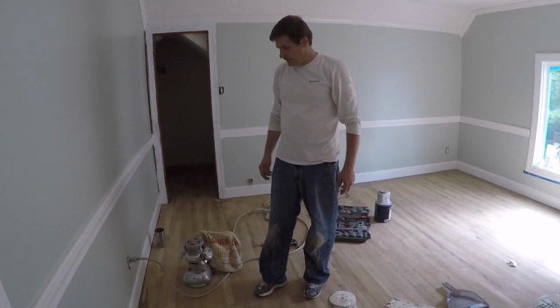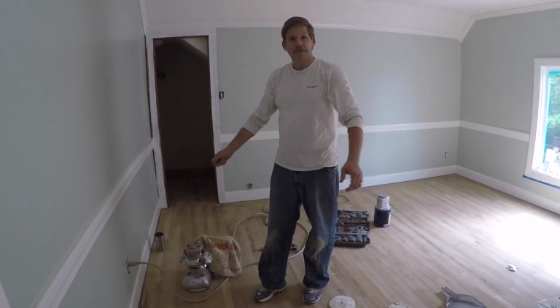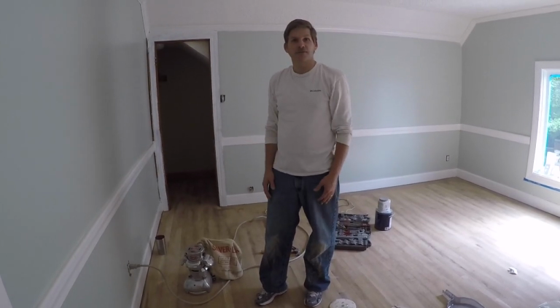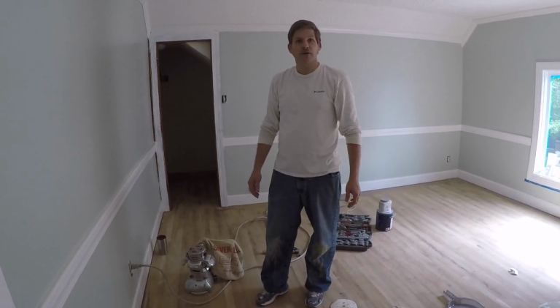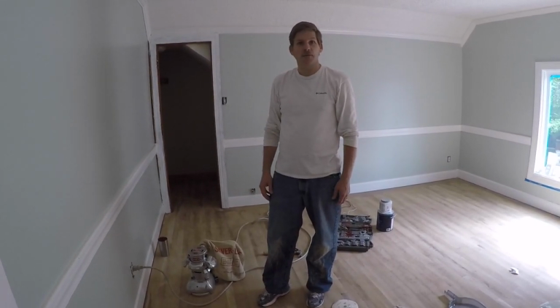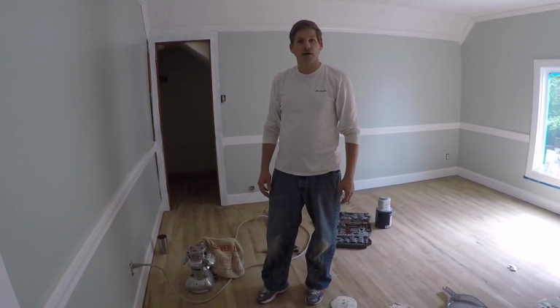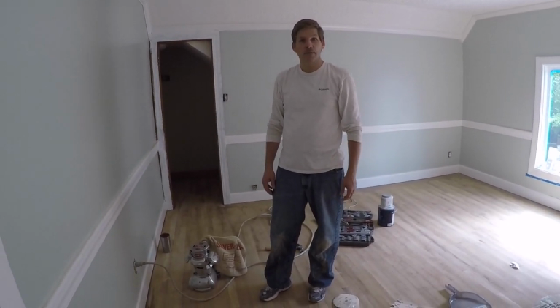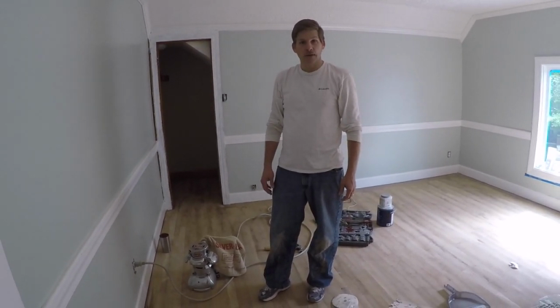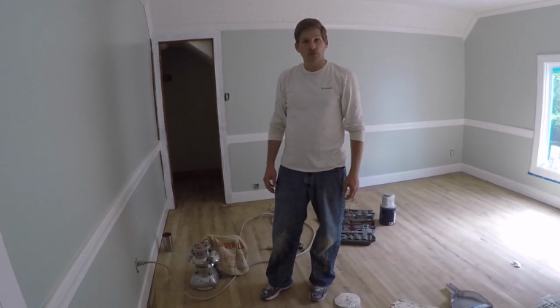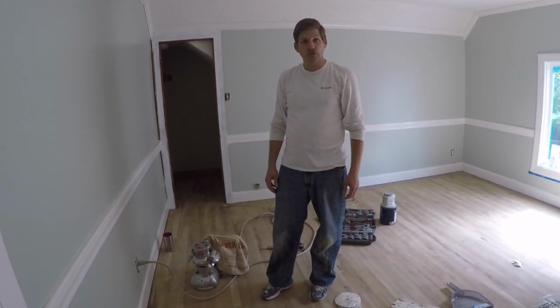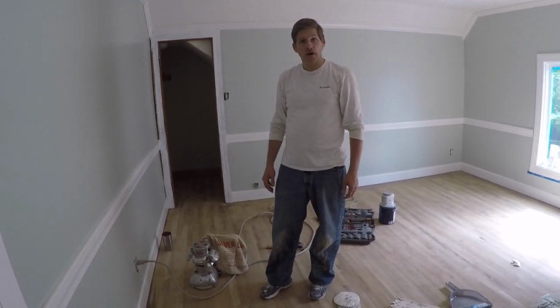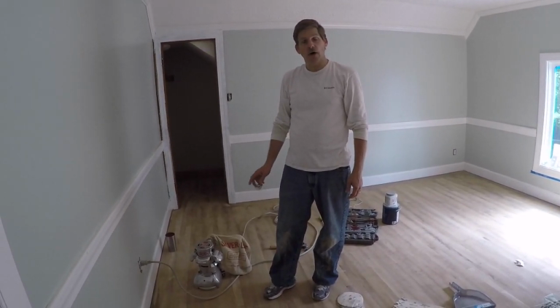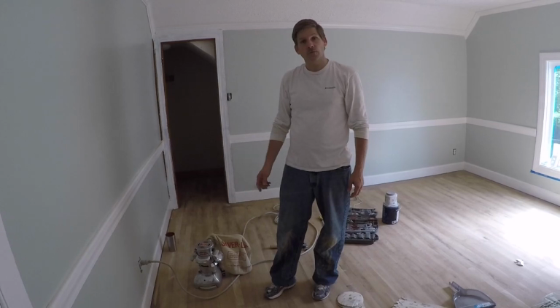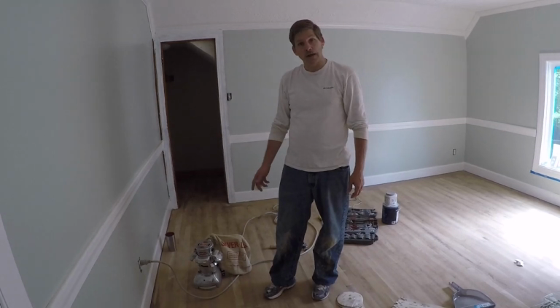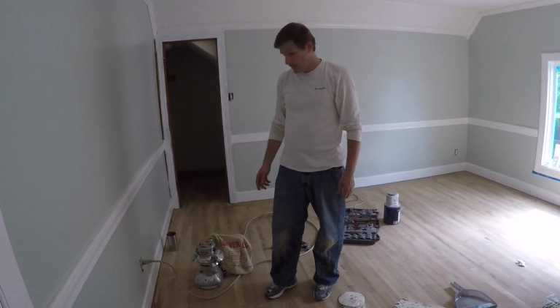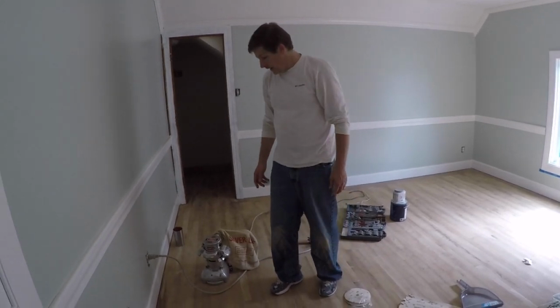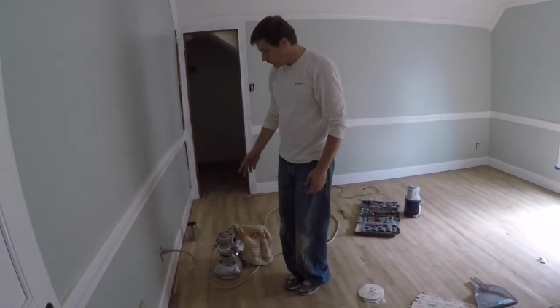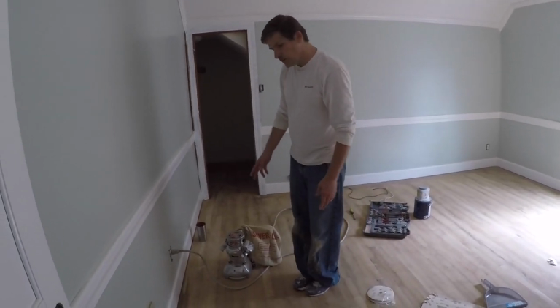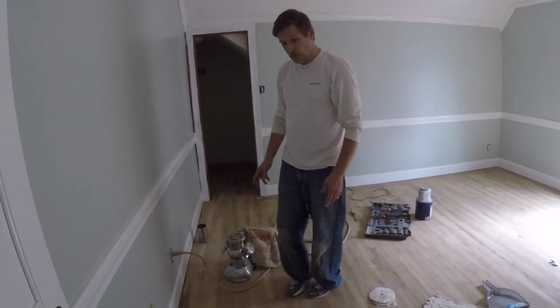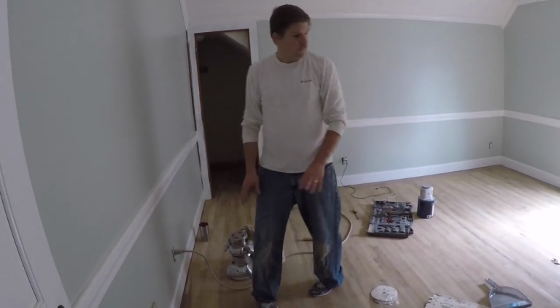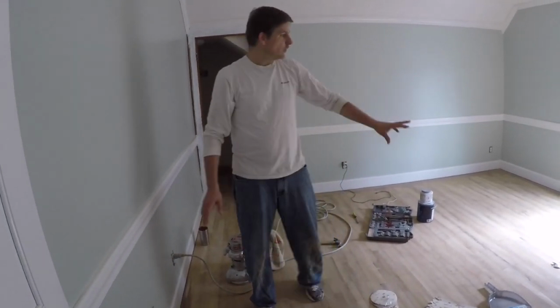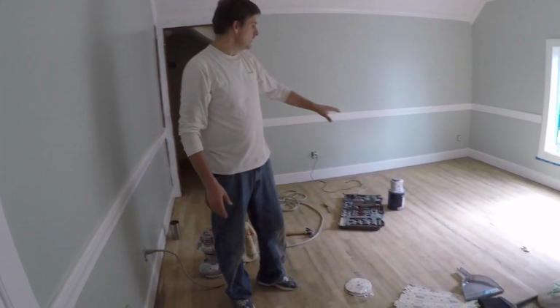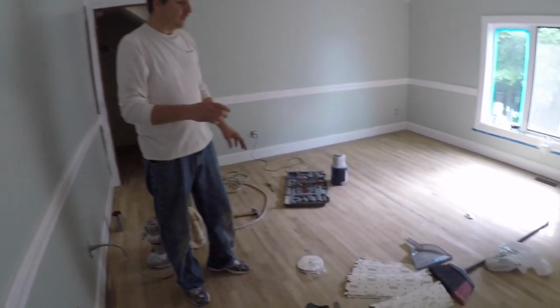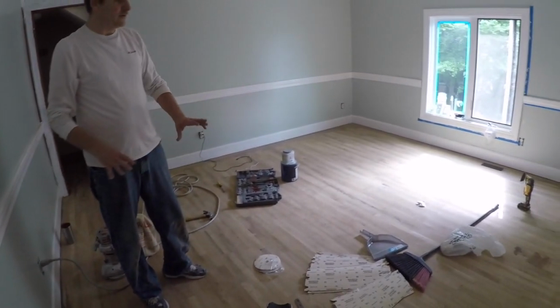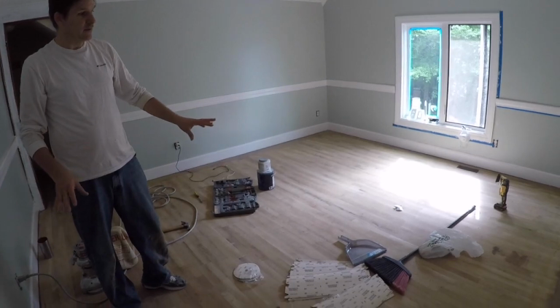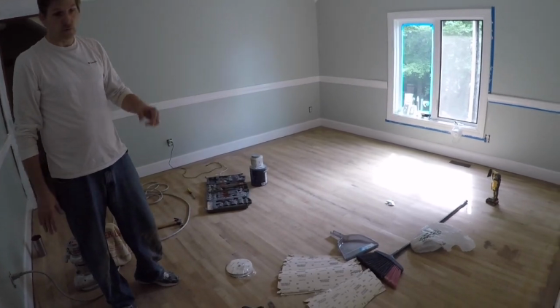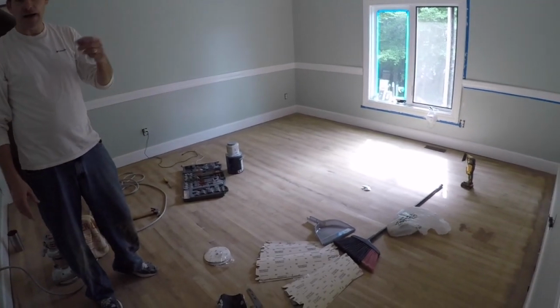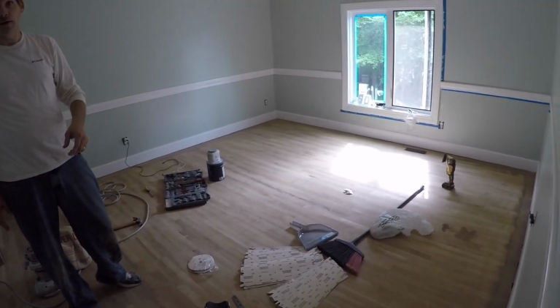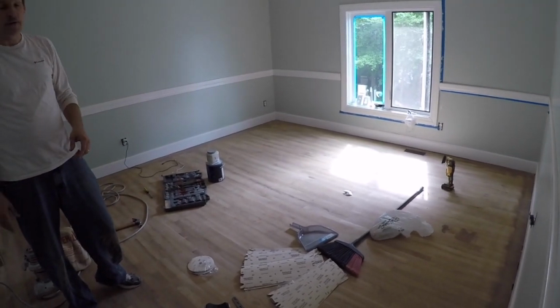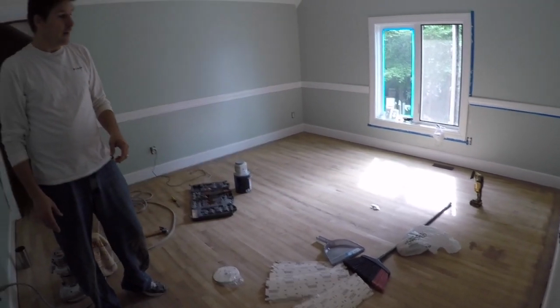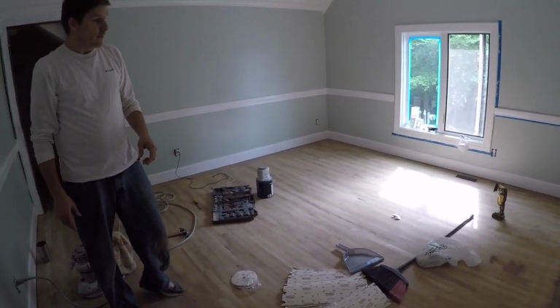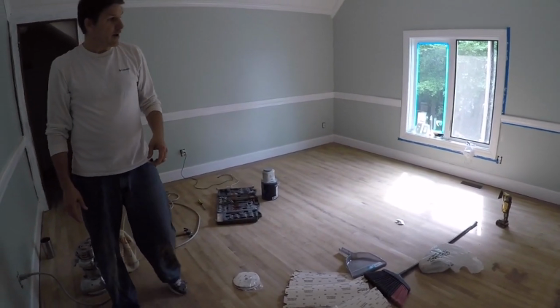Hi, this is Dave and Rich from HealthBurns.com. Today we're going to show you how to use a hardwood floor edger. It's a great little tool. You can already see in this room, we've already sanded the floor. You can catch it on another video that we have out.